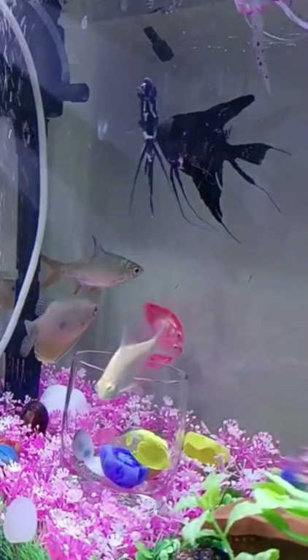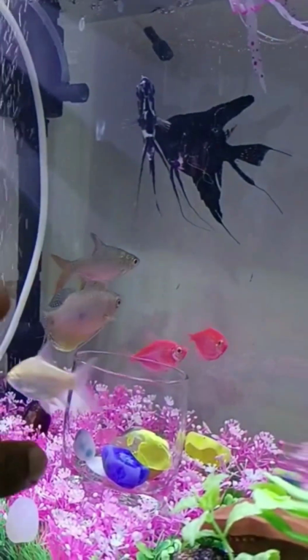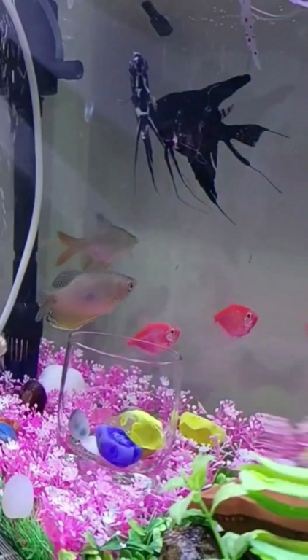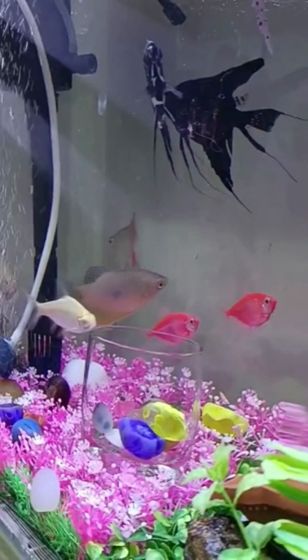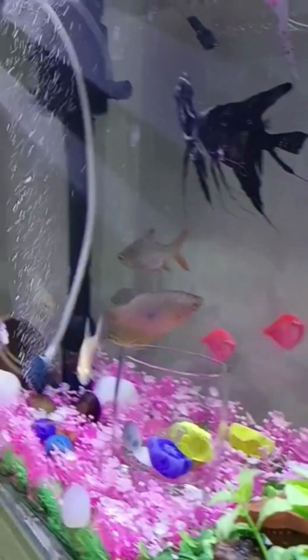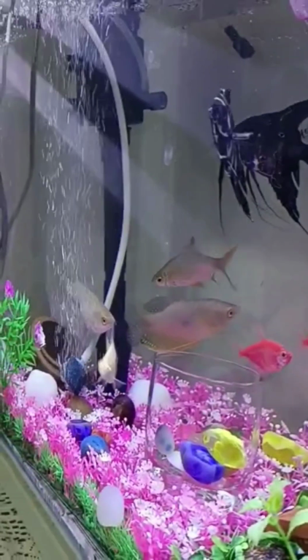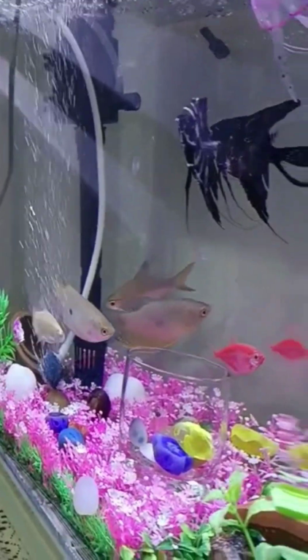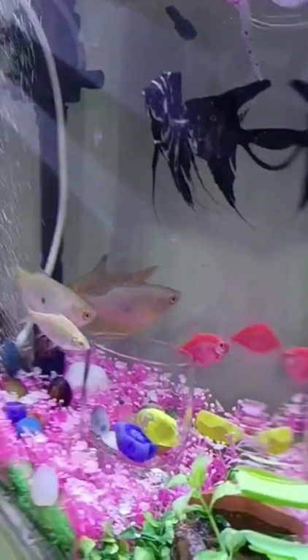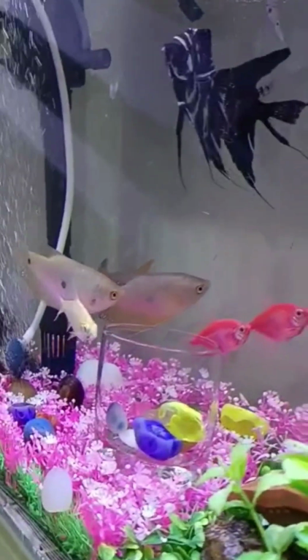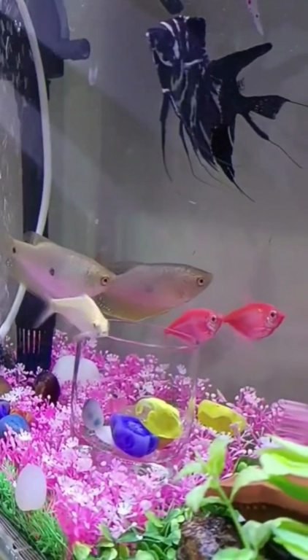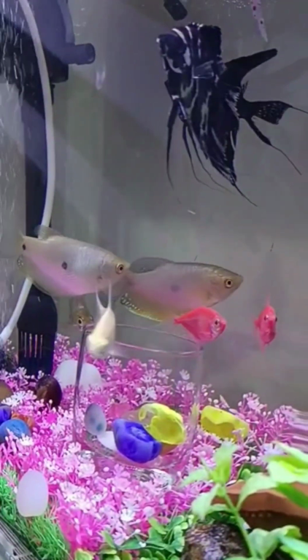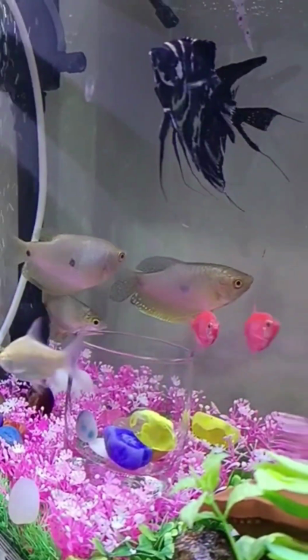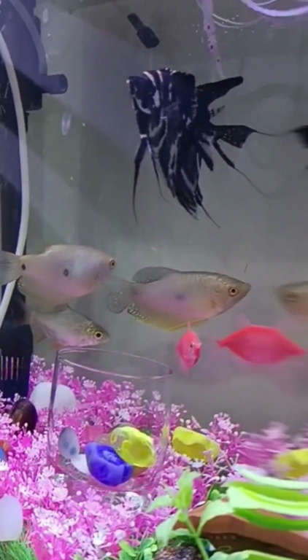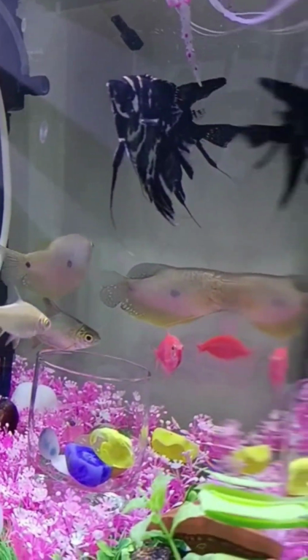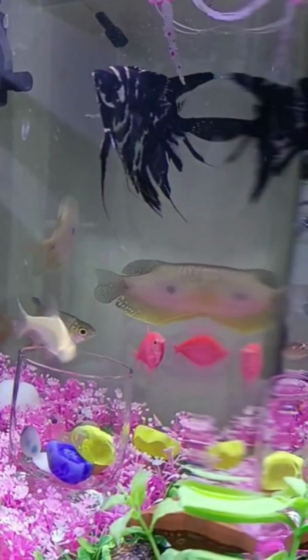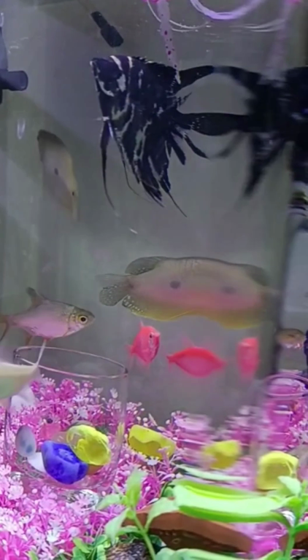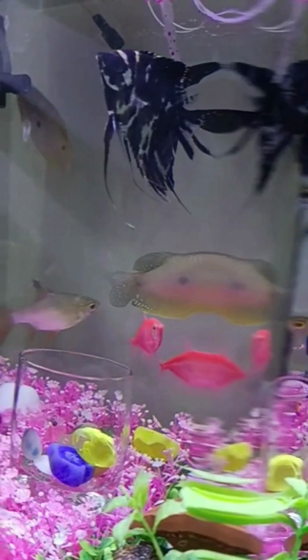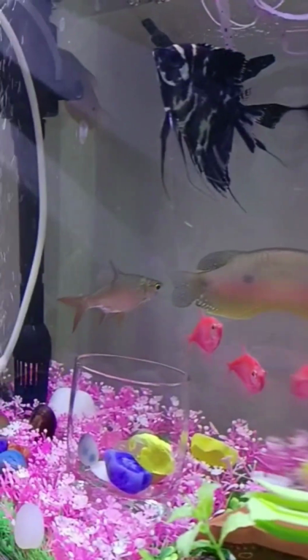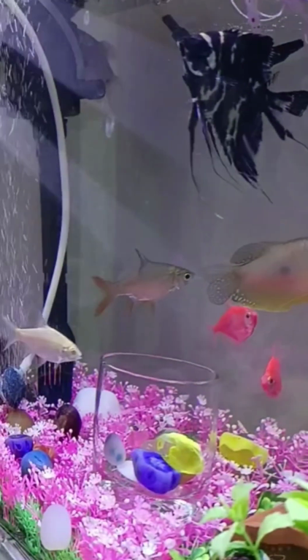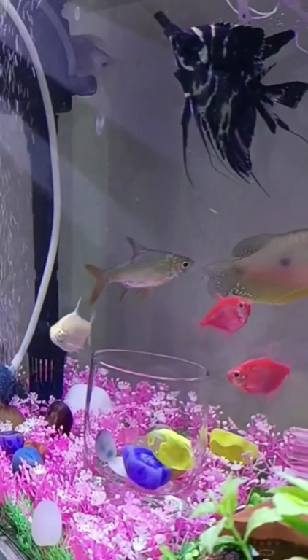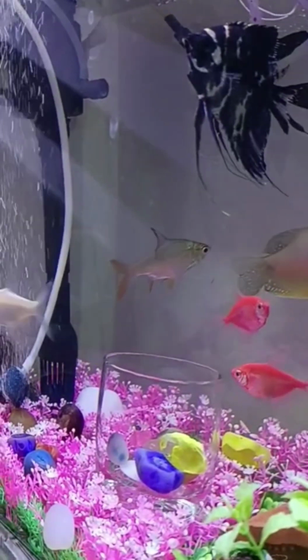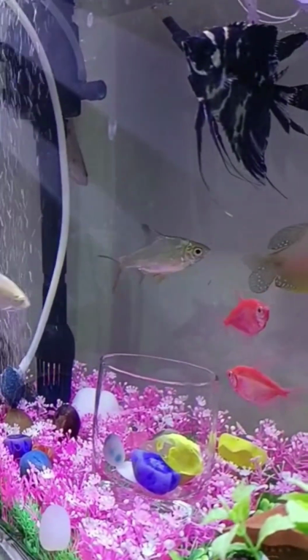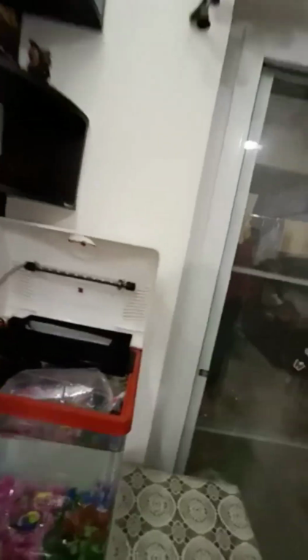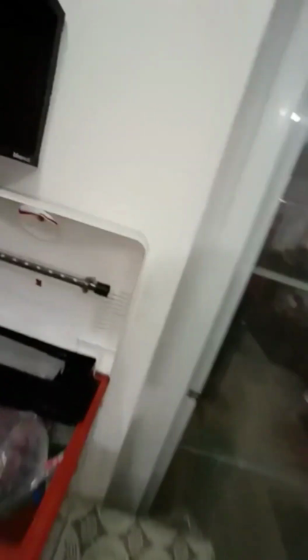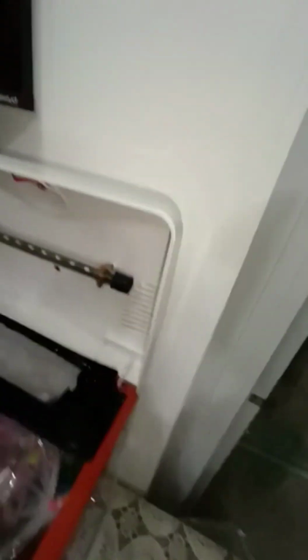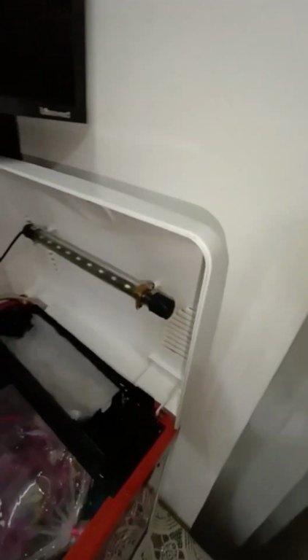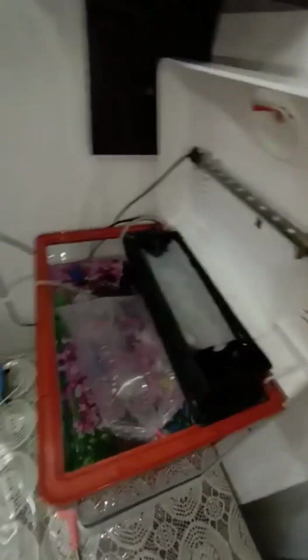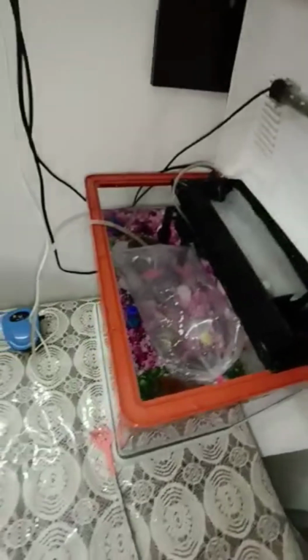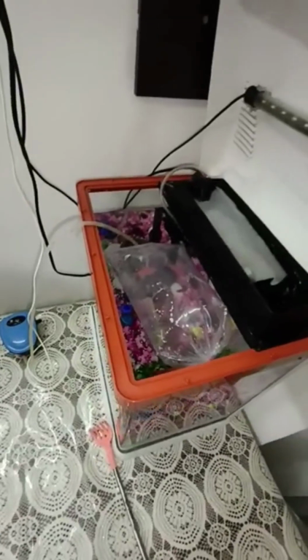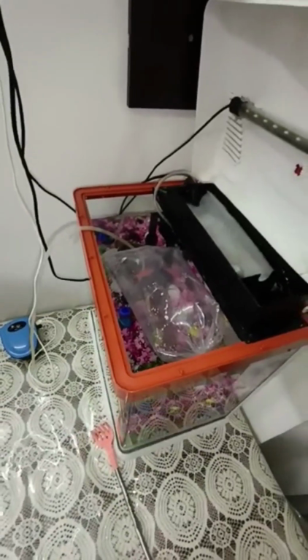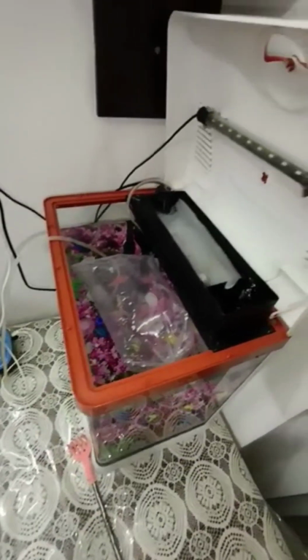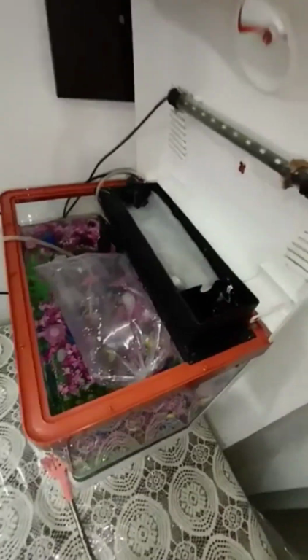But it was not like that before. I'll show you how I cleaned it and what the important parts are. Here you can see the old tank and the pieces are here.